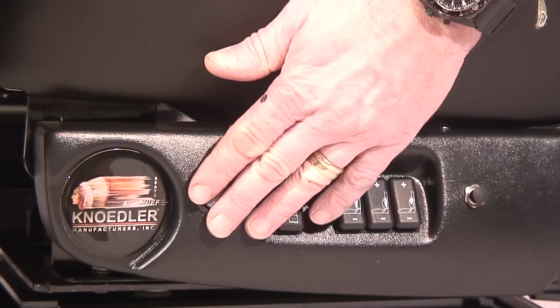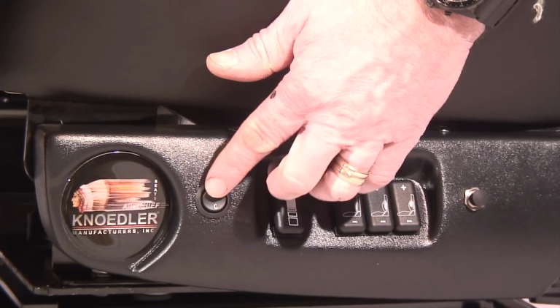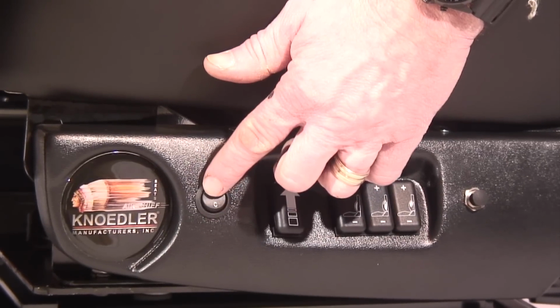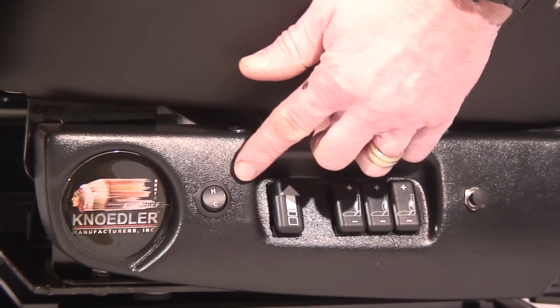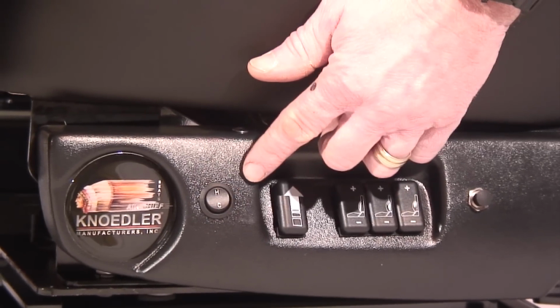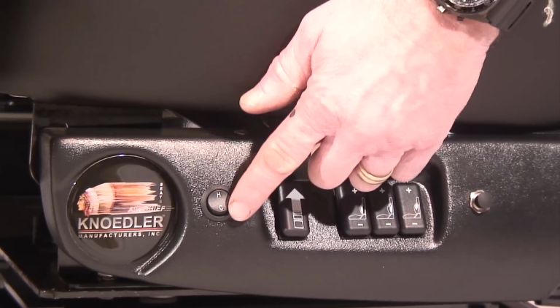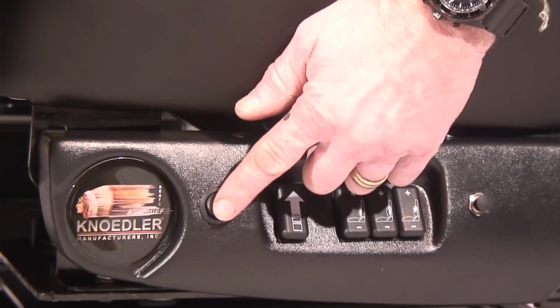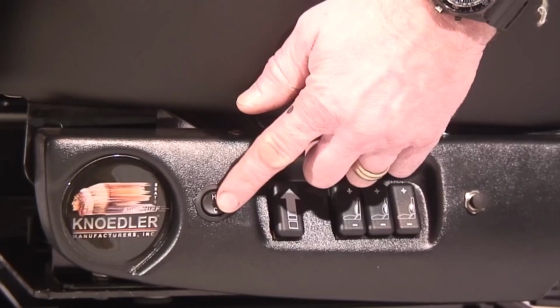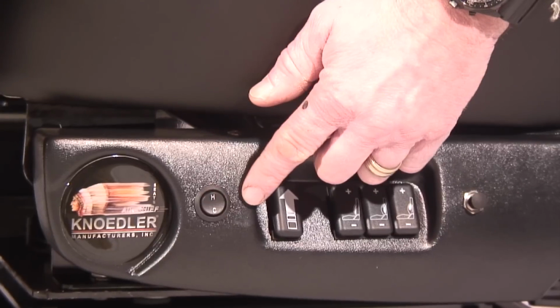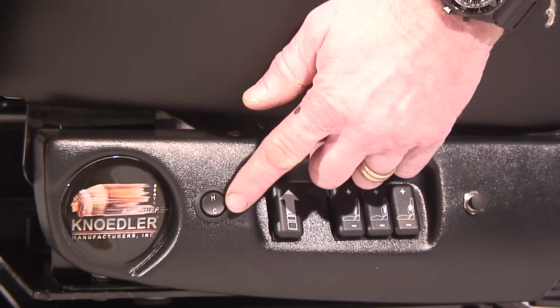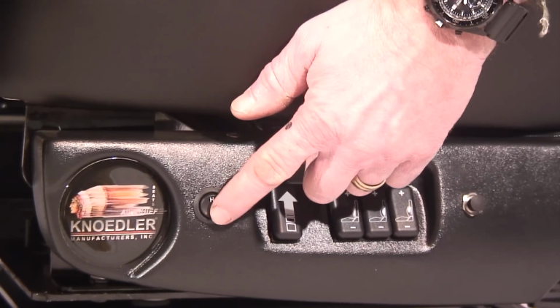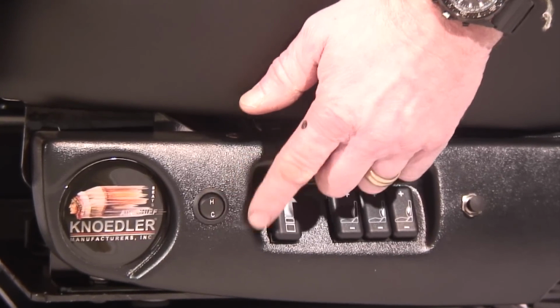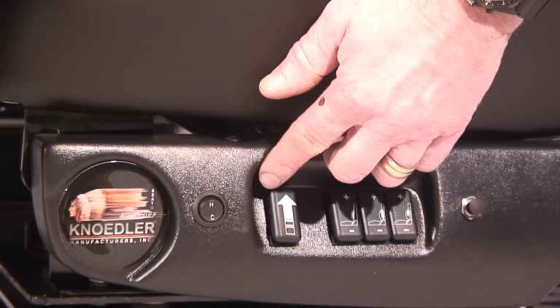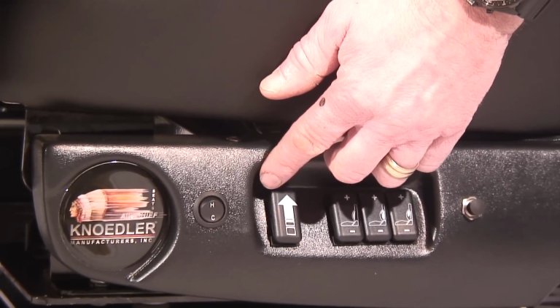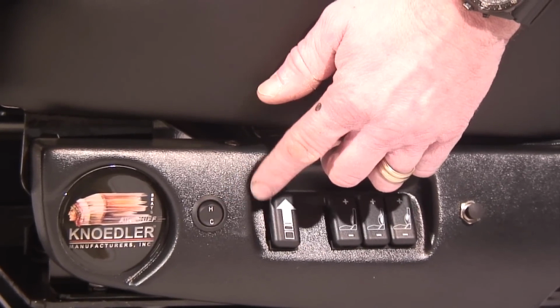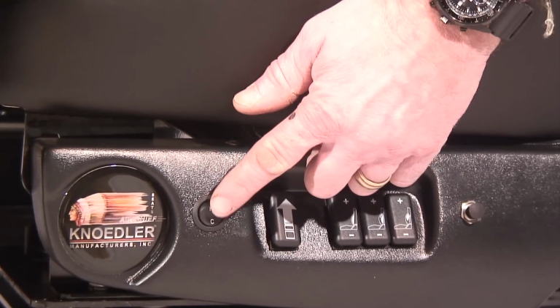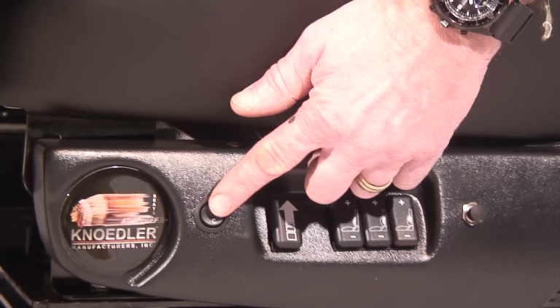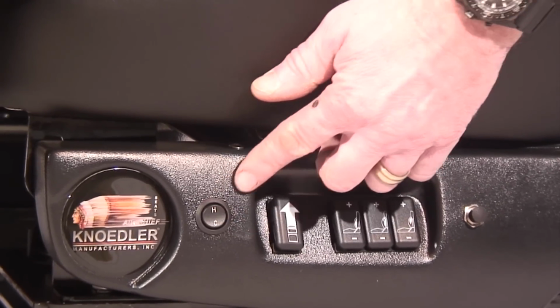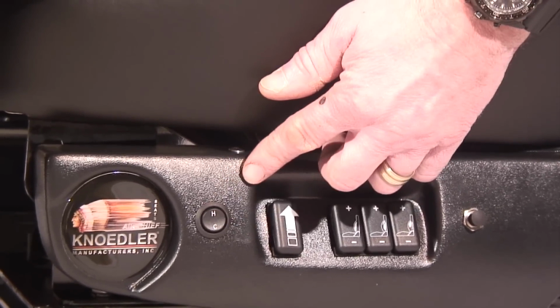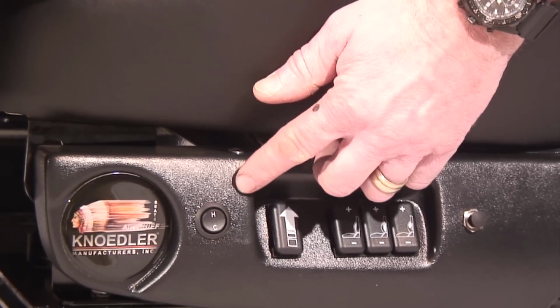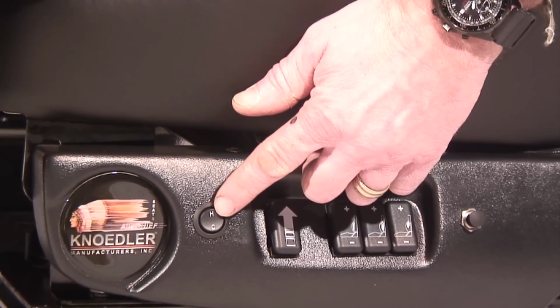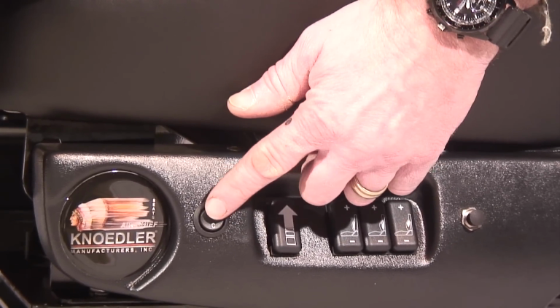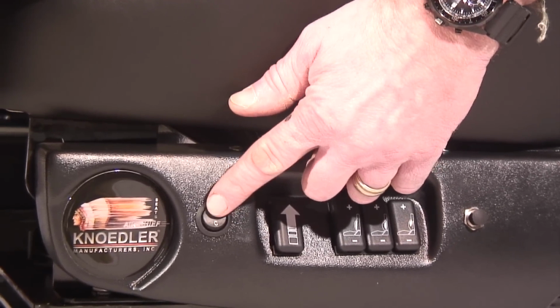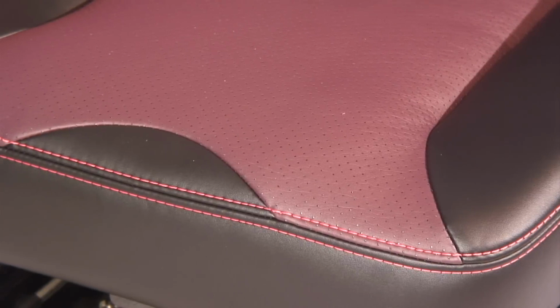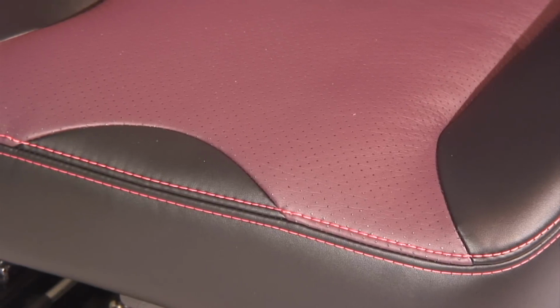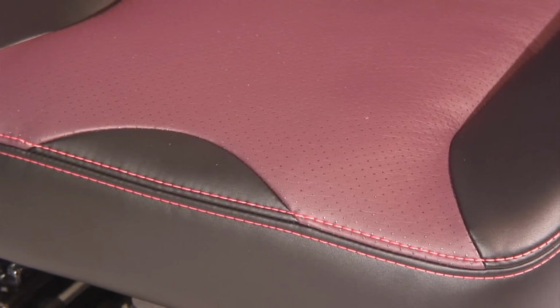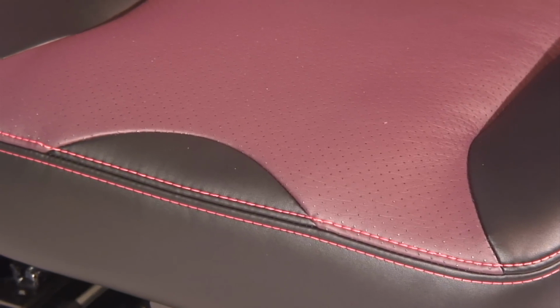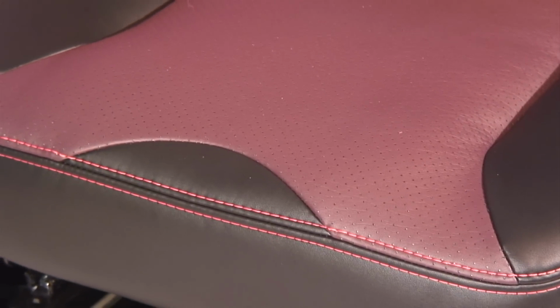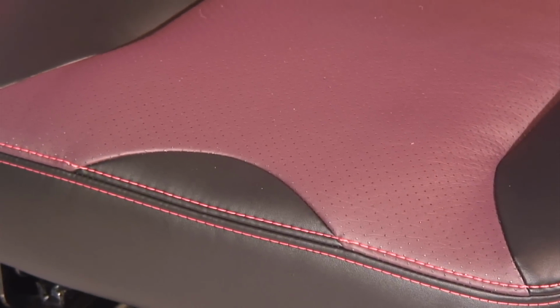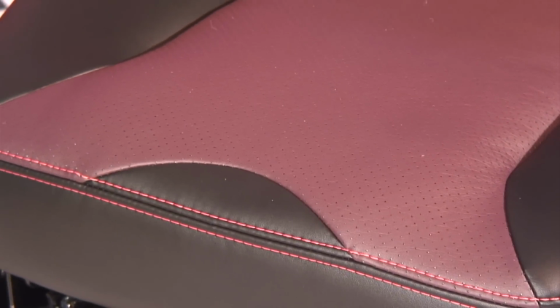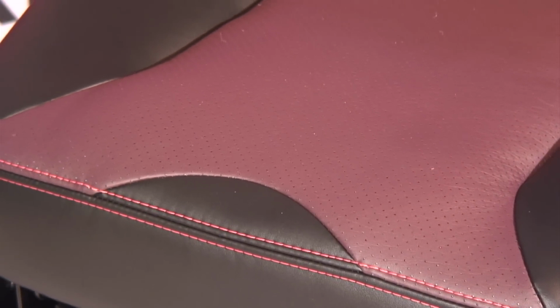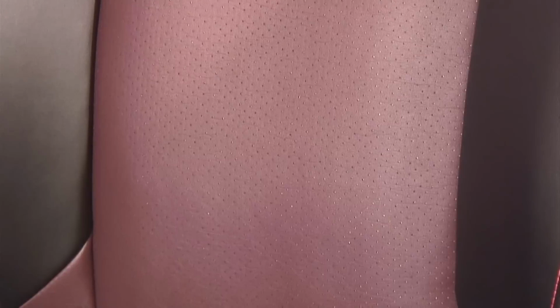Climate seat control could not be easier. The click of the heating and cooling control switch will either warm or cool the seat and seat back of the Grand Chief. Perforations in both seat and seat back allow air to circulate.